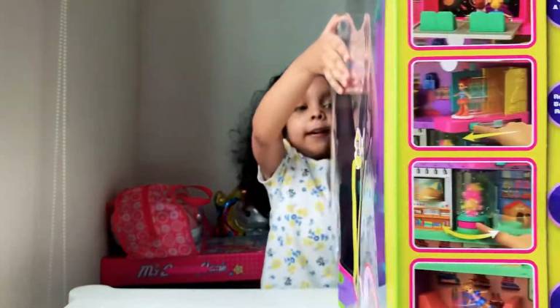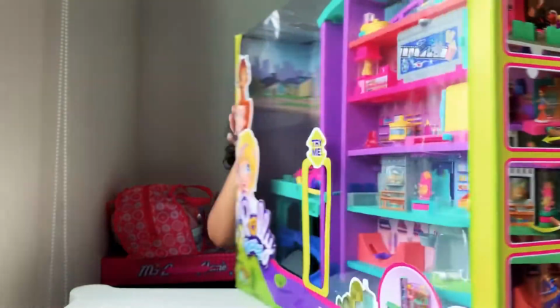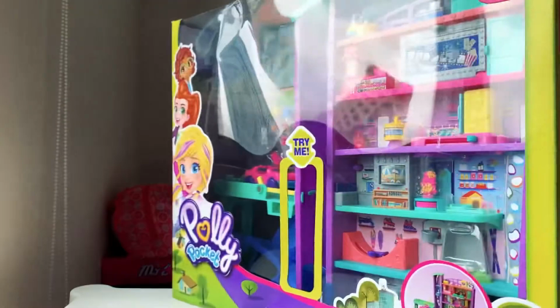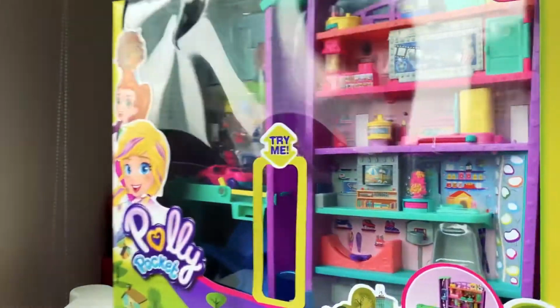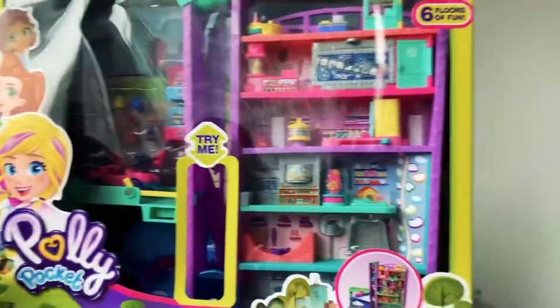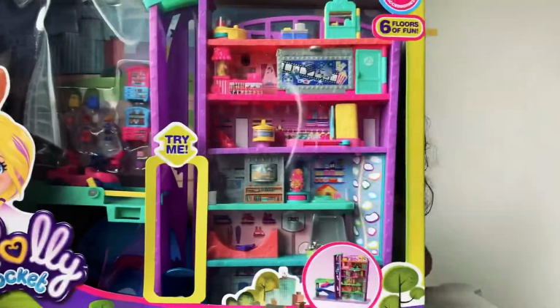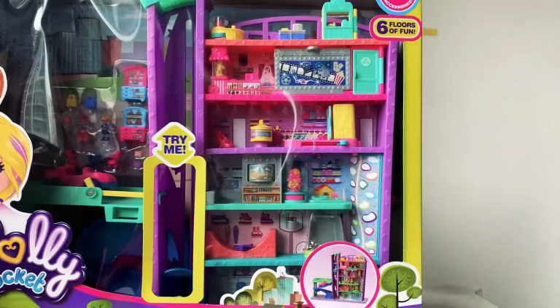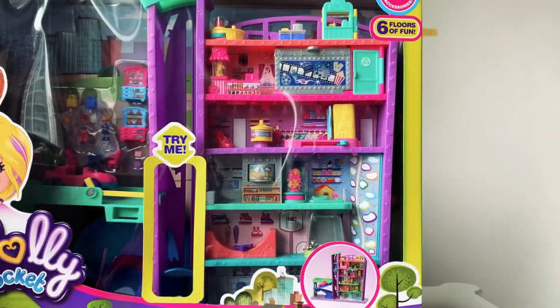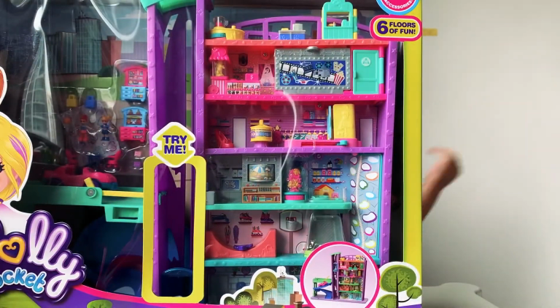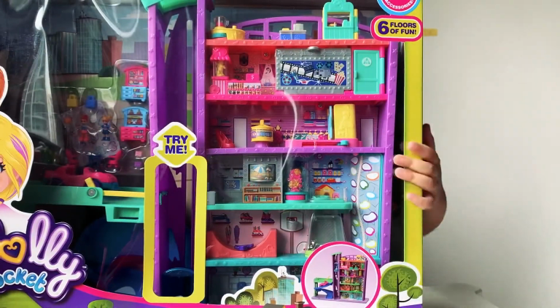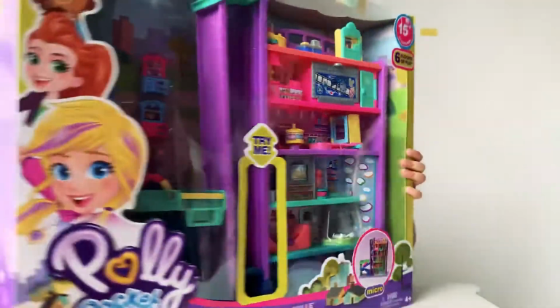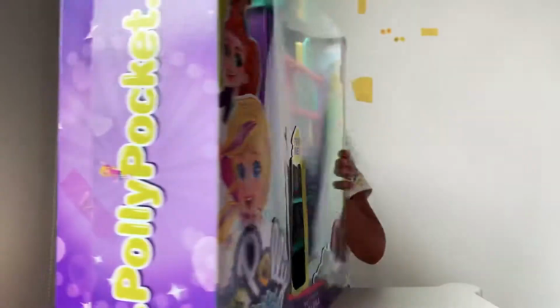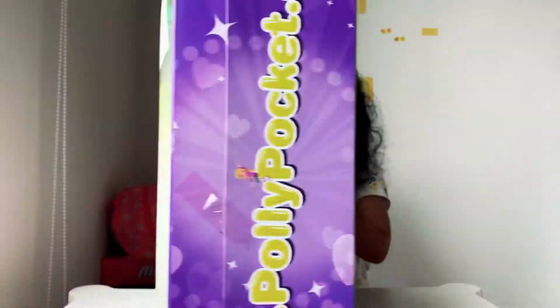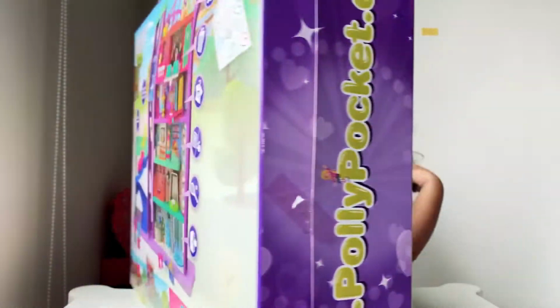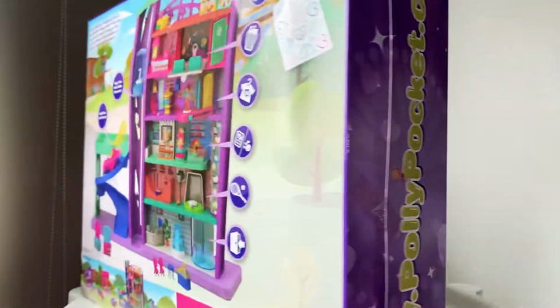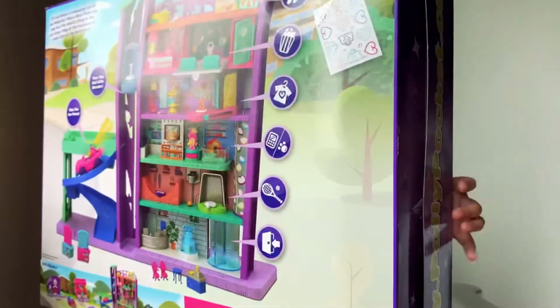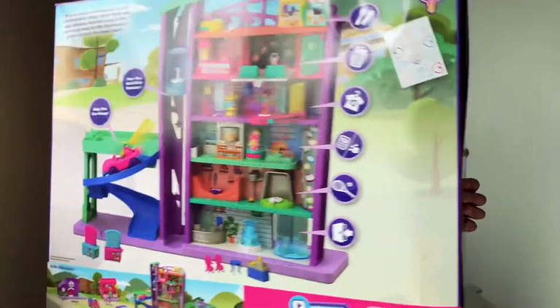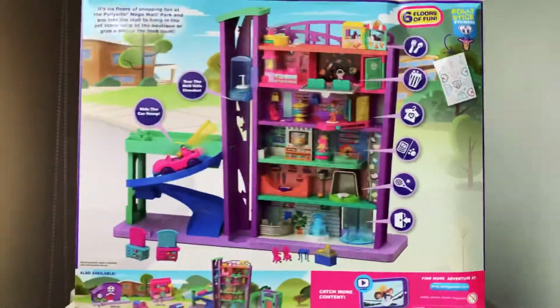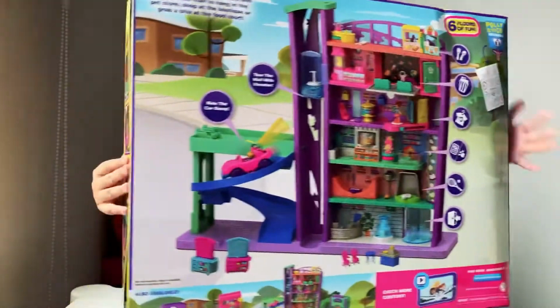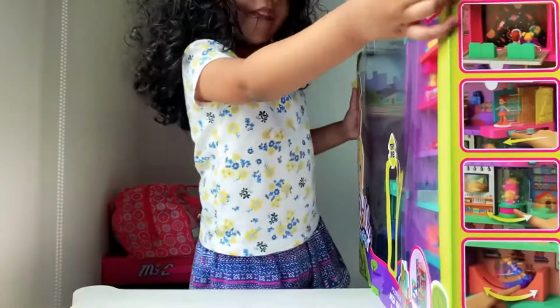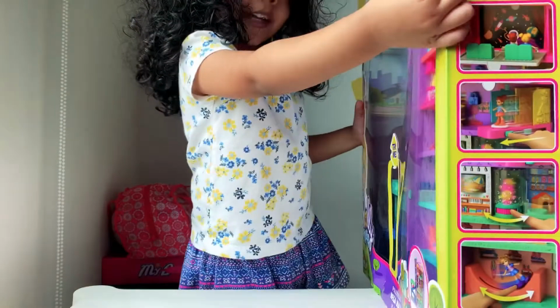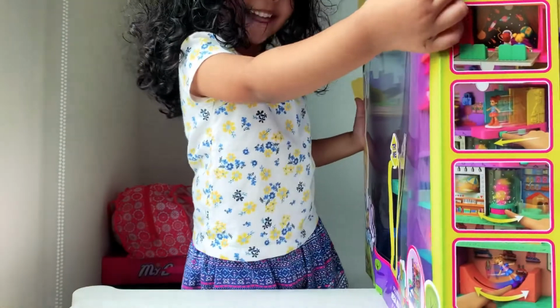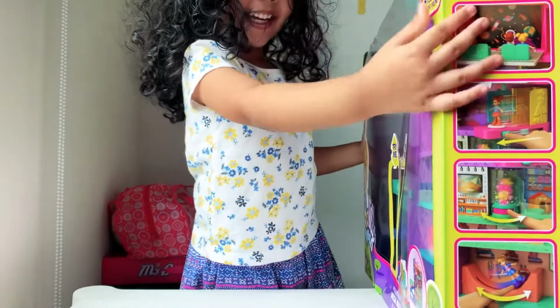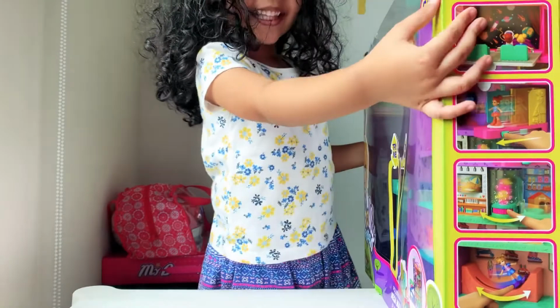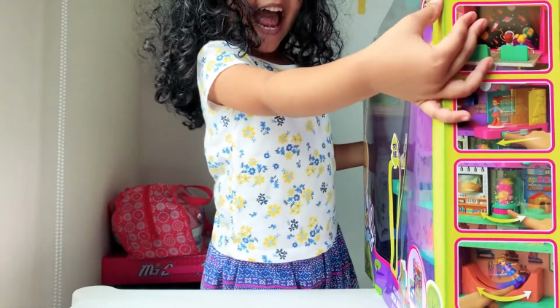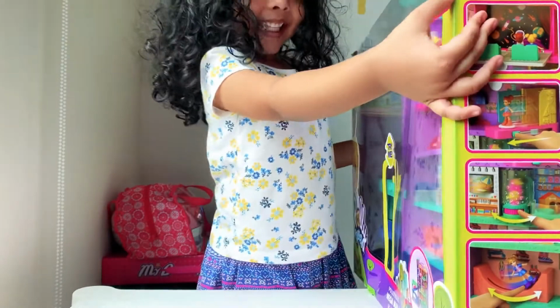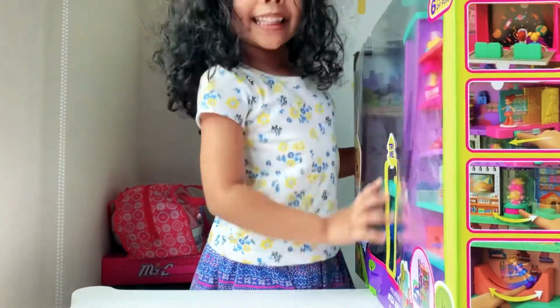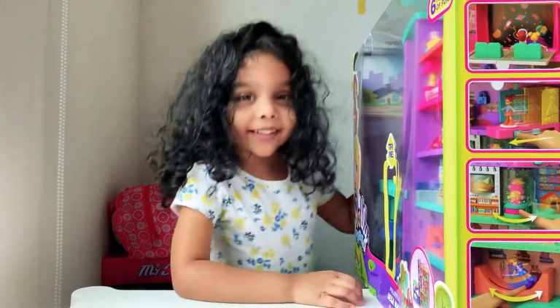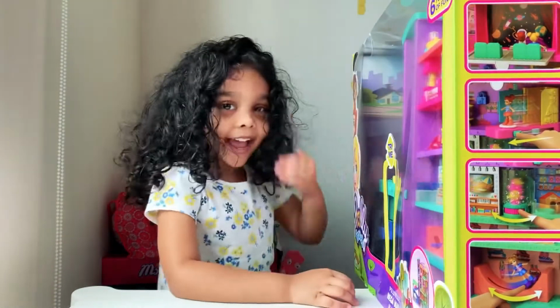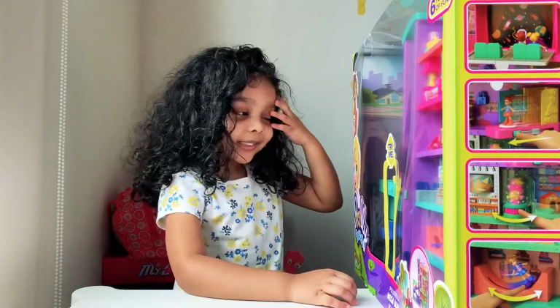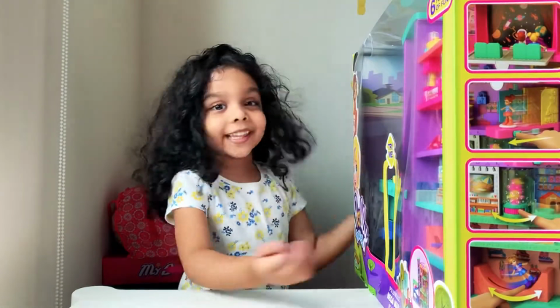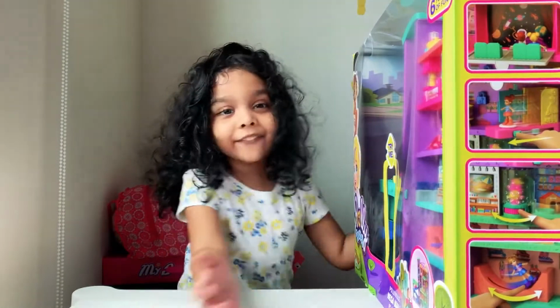Right over here guys. And at the back there are like 15 accessories and 6 levels guys. Can't you believe it?